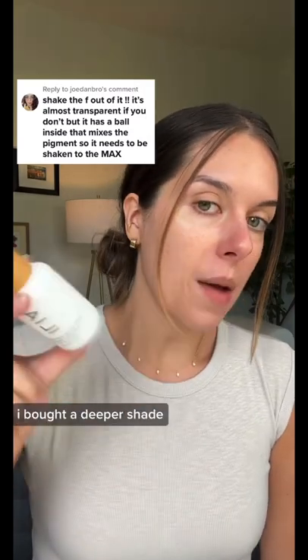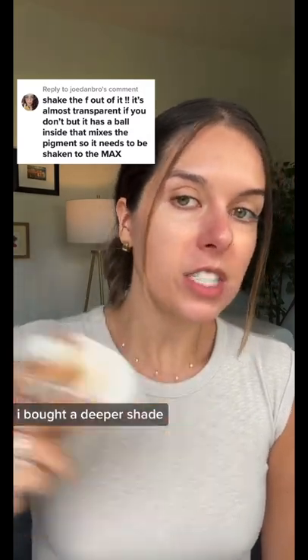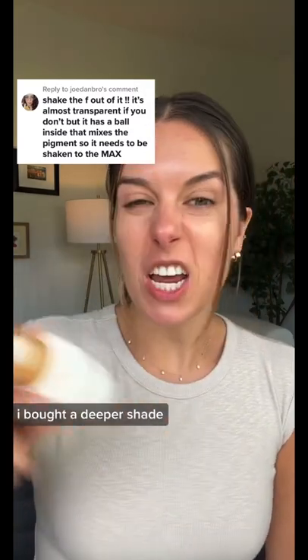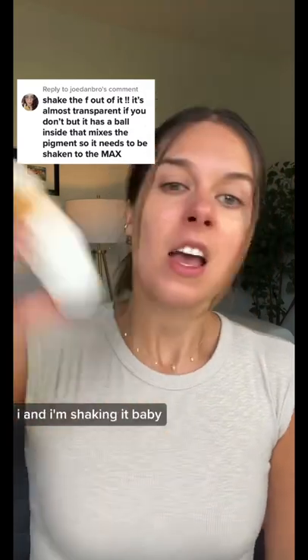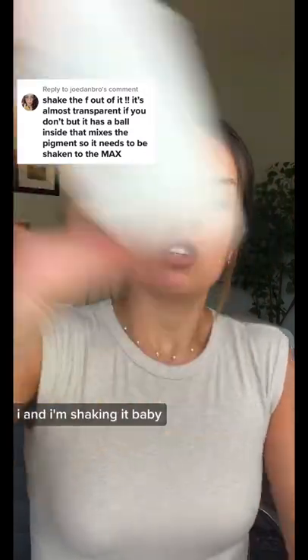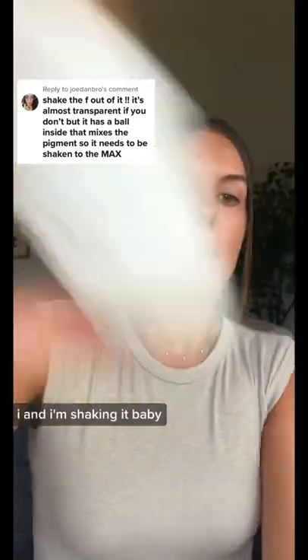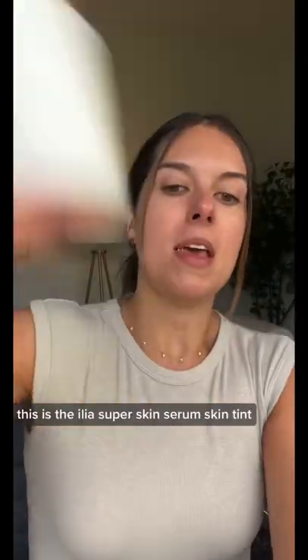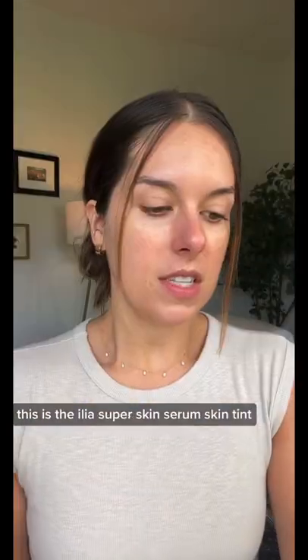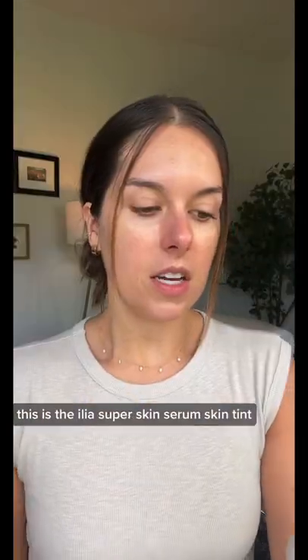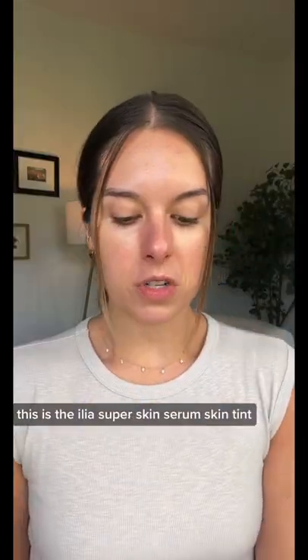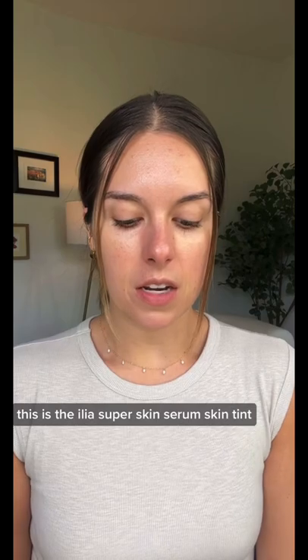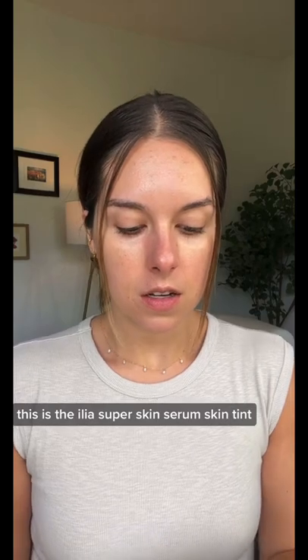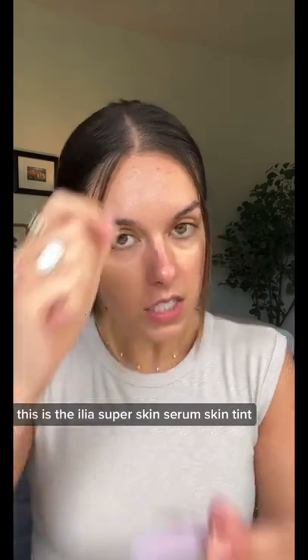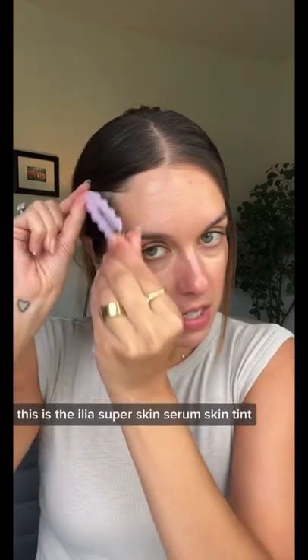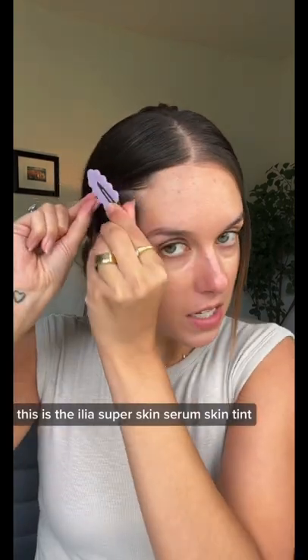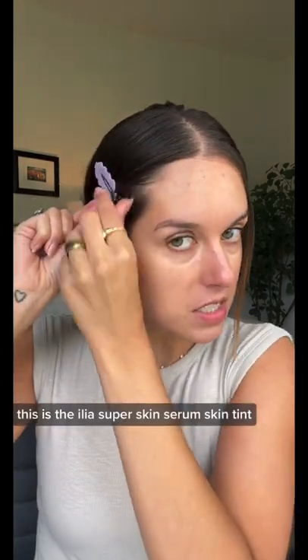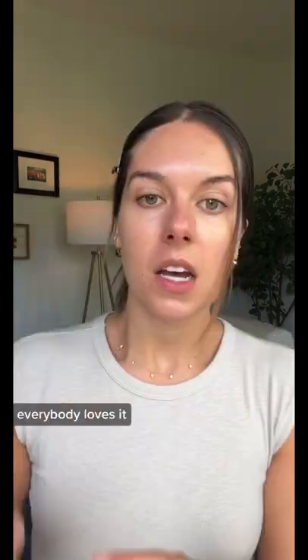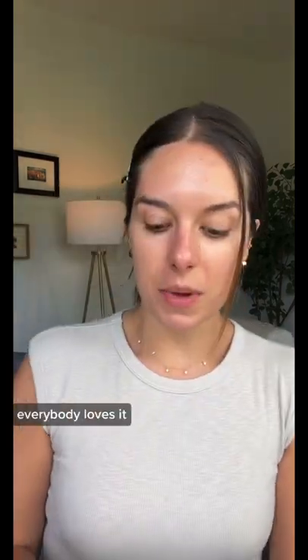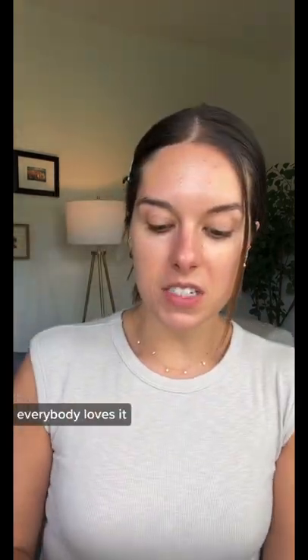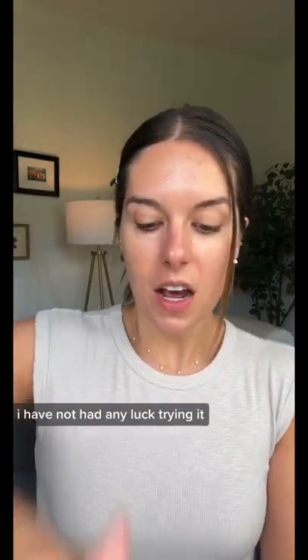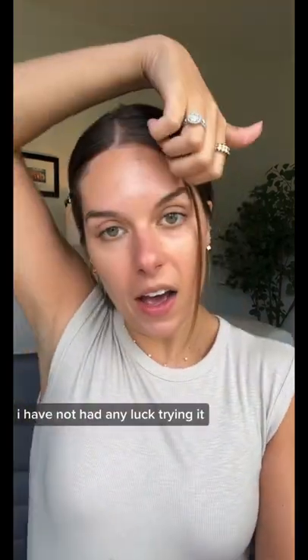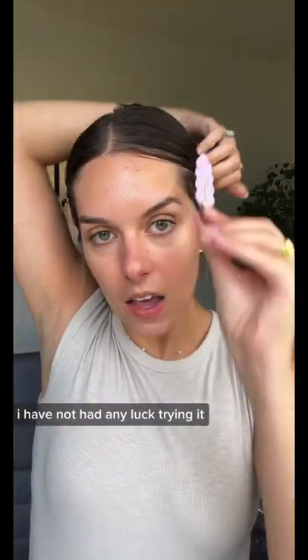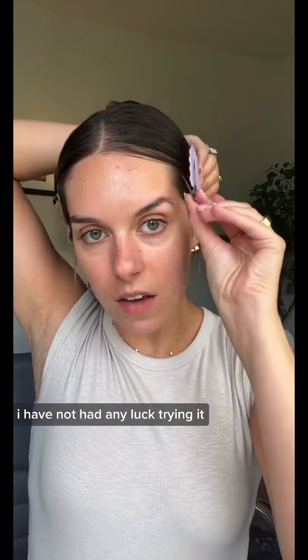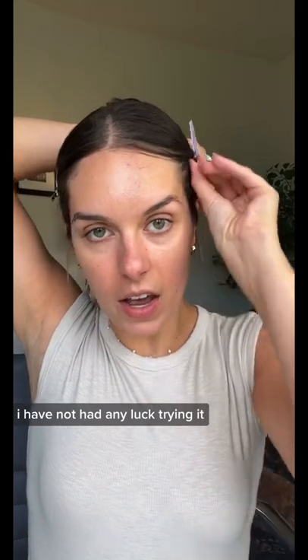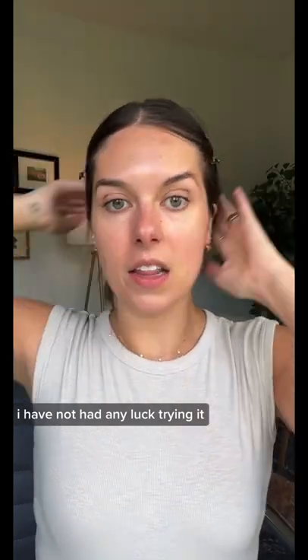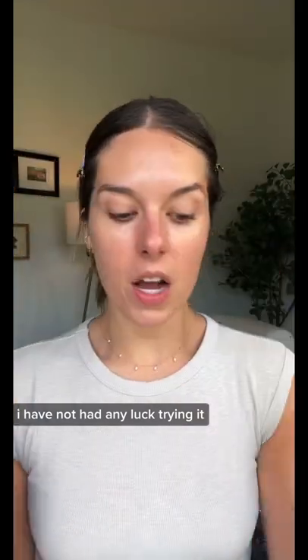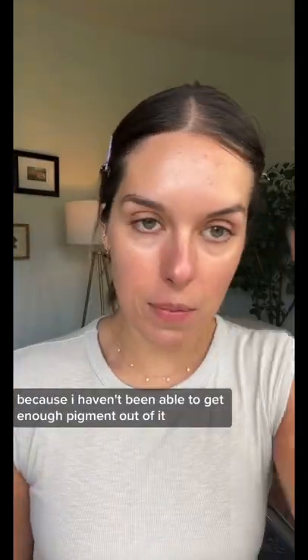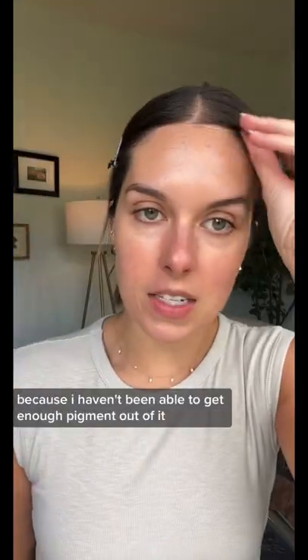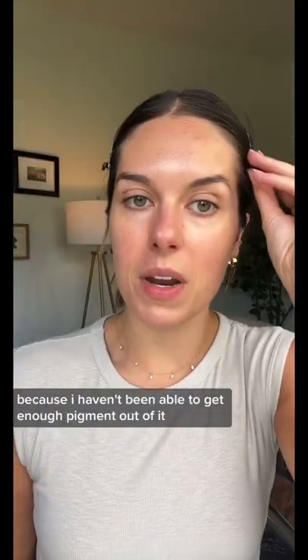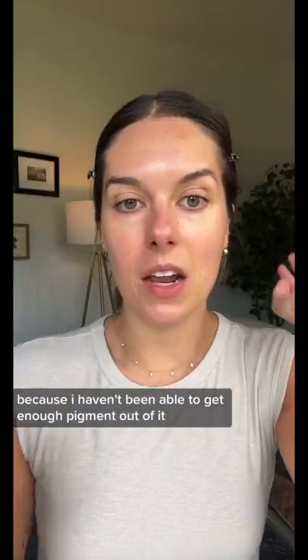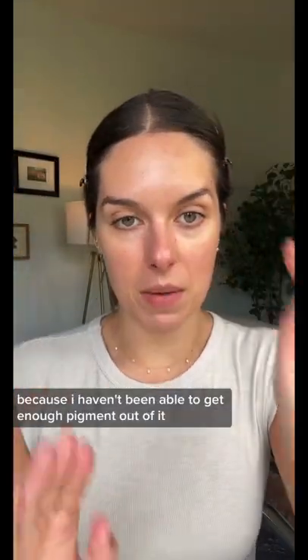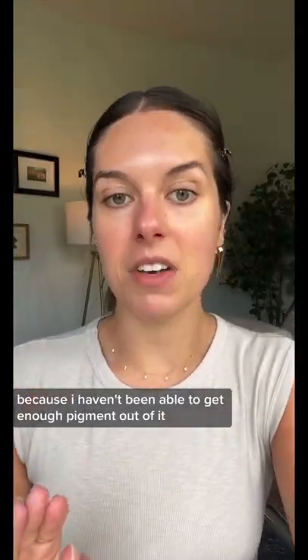I bought a deeper shade, and I'm shaking it, baby. This is the Ilia Super Skin Serum Skin Tint. Everybody loves it. I have not had any luck trying it because I haven't been able to get enough pigment out of it.